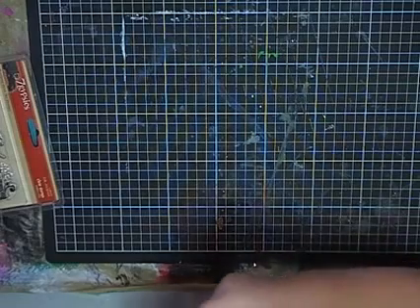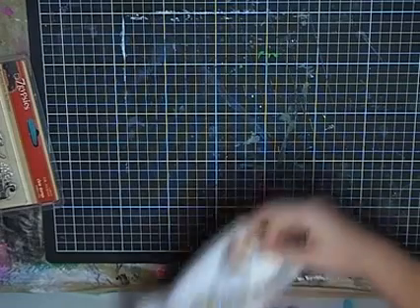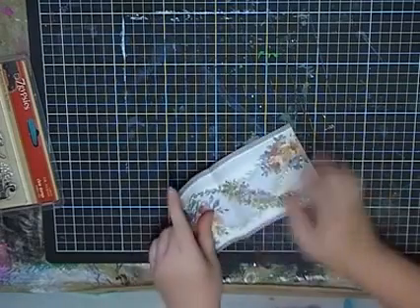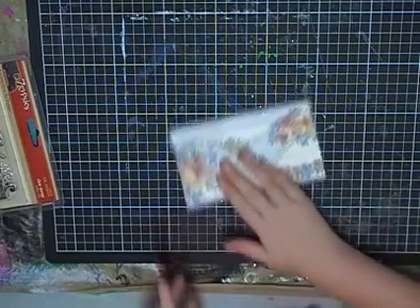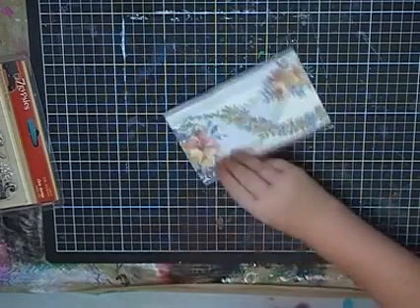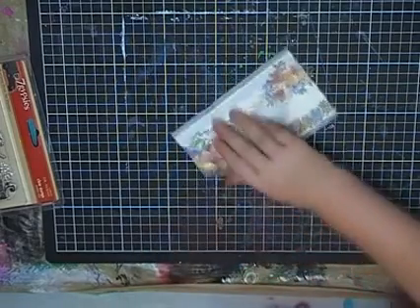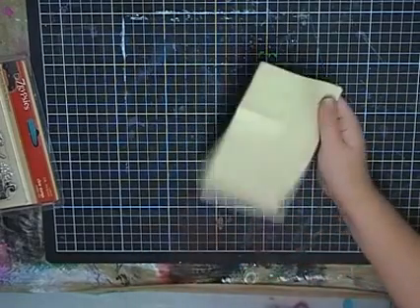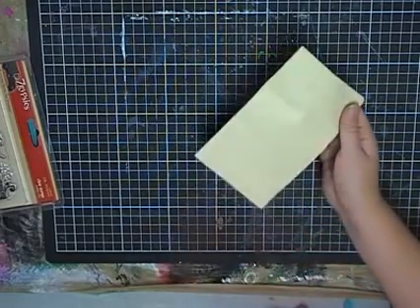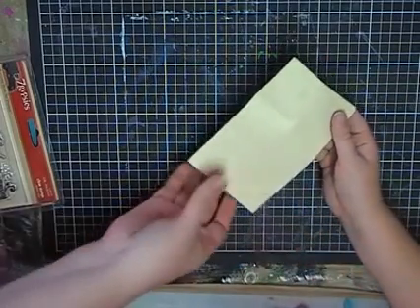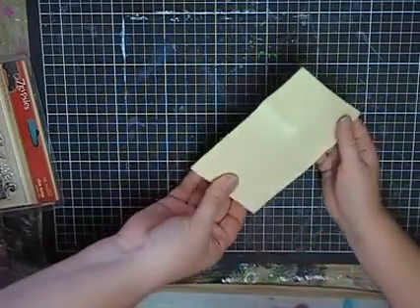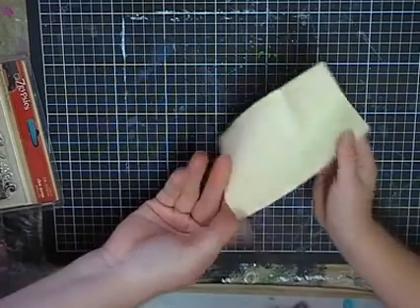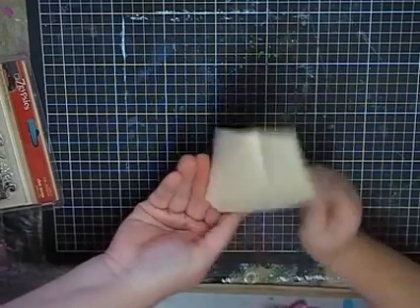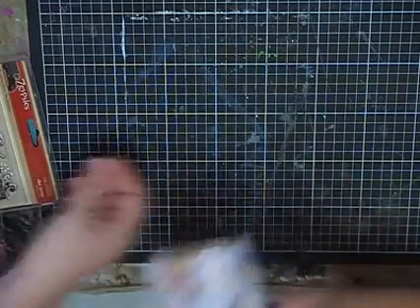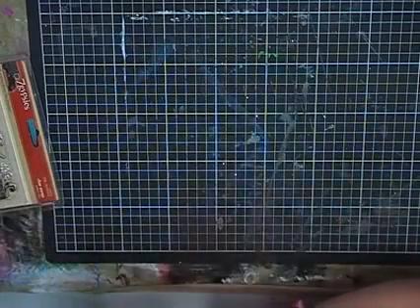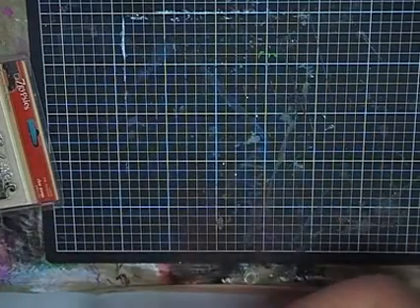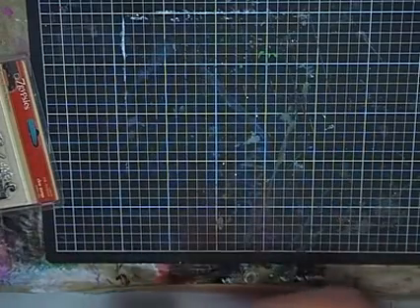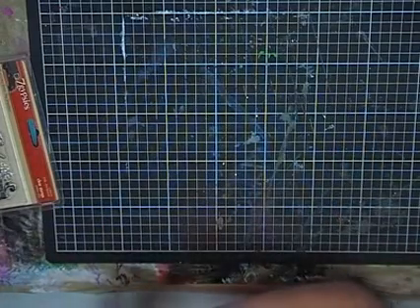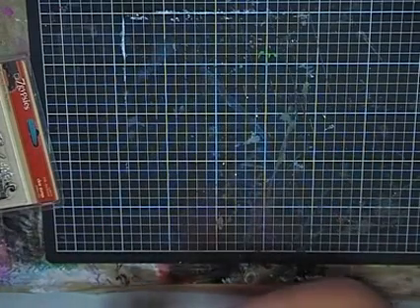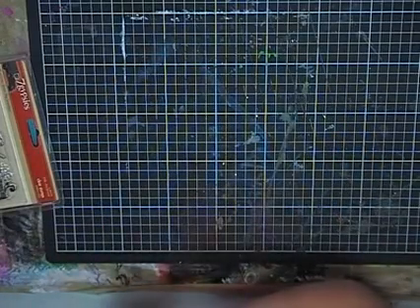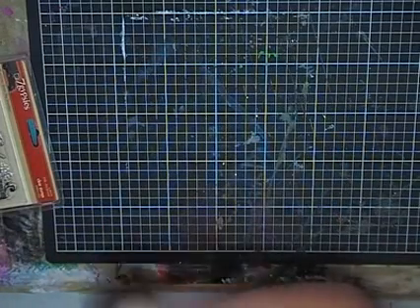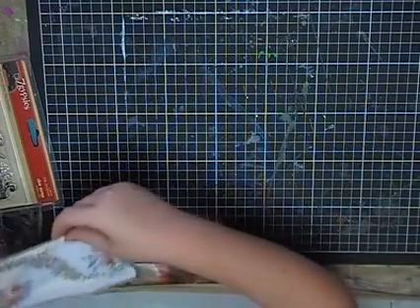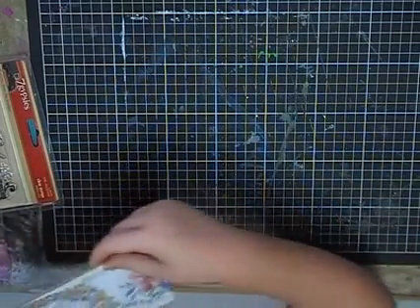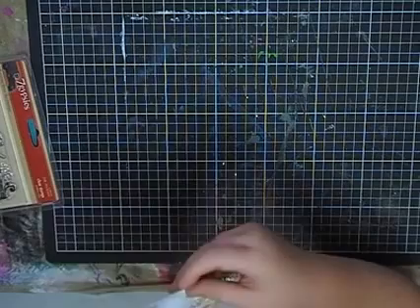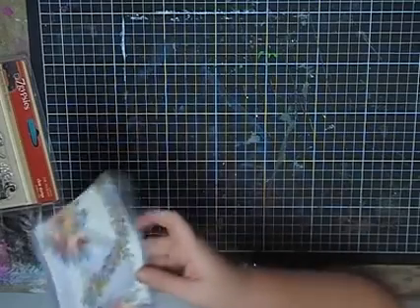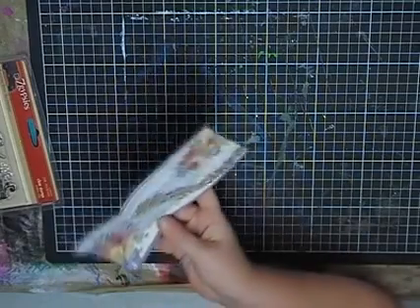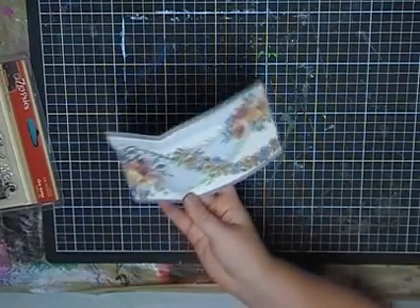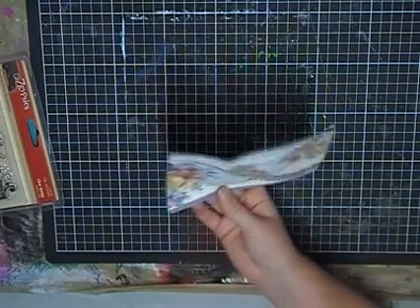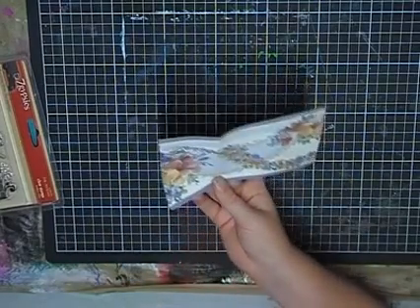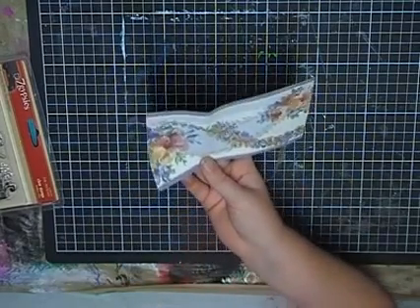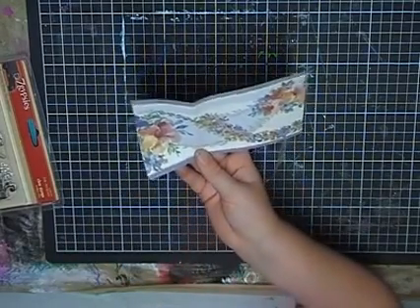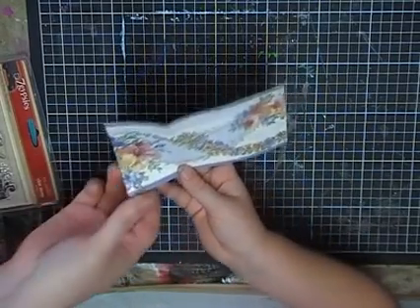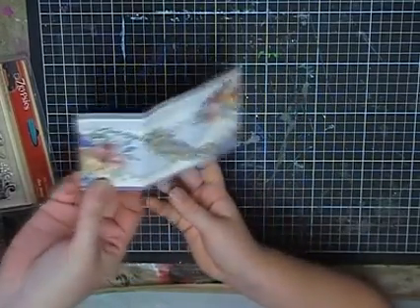I think it's a post-it note because it's yellow on the back. Actually, it looks like a bit of wallpaper — a trim you put on the wall. It has flowers and leaves on it.